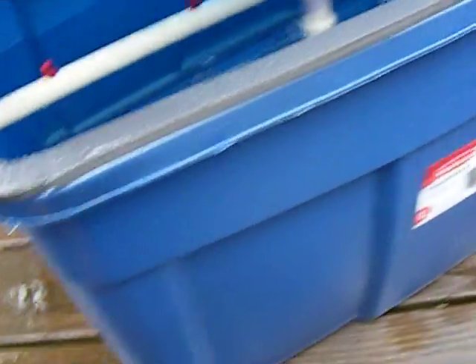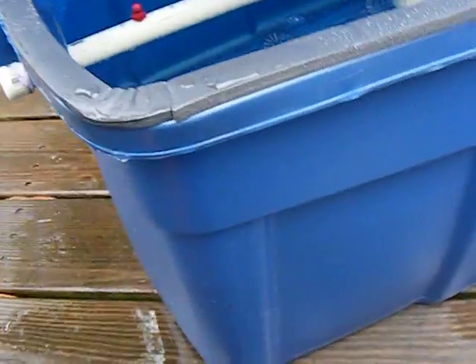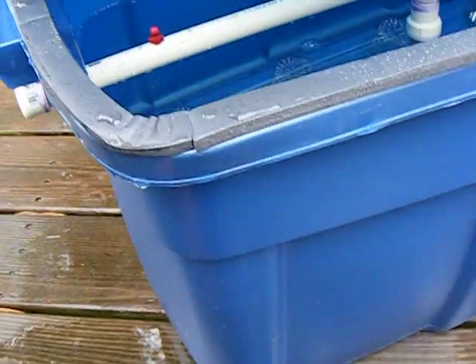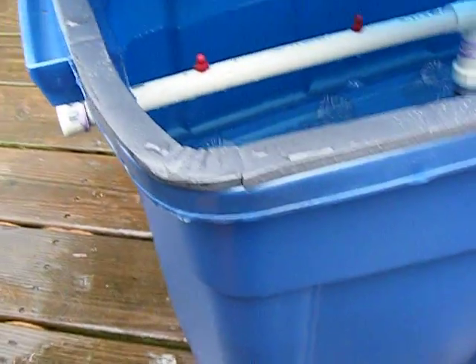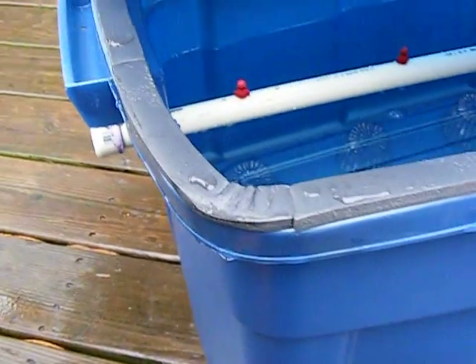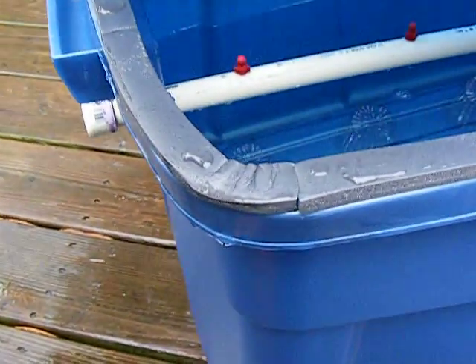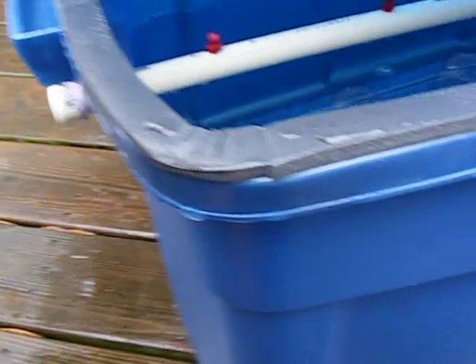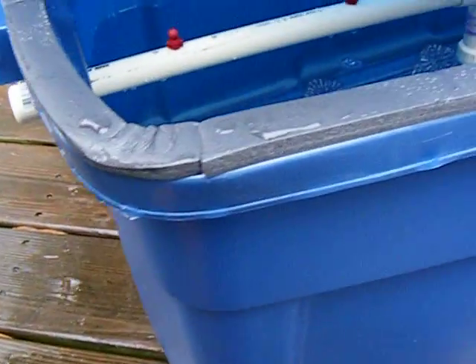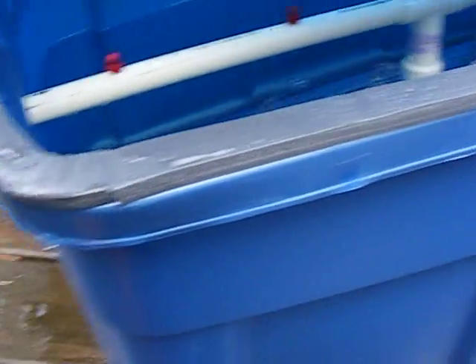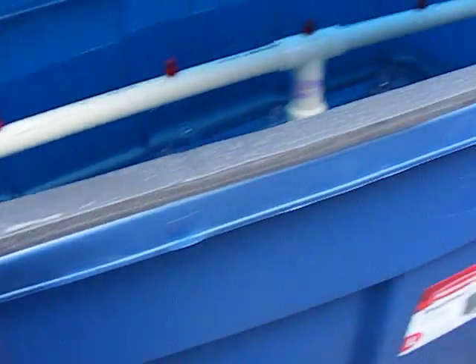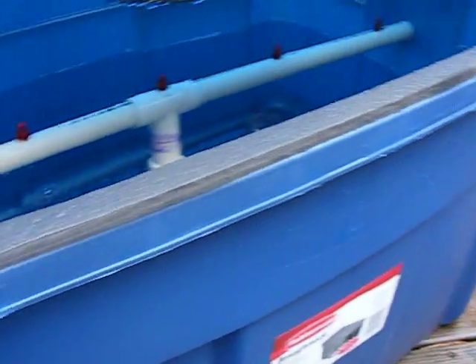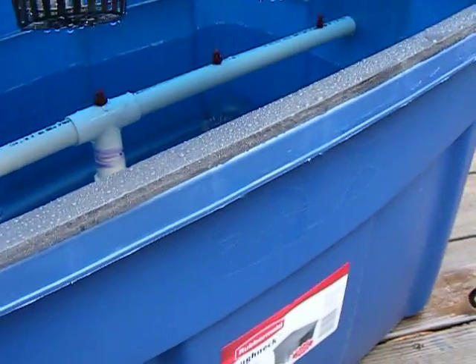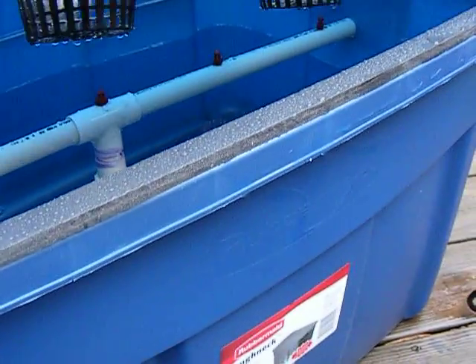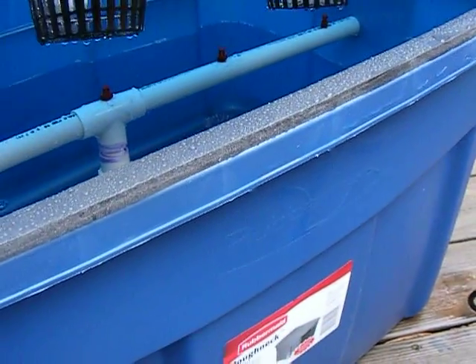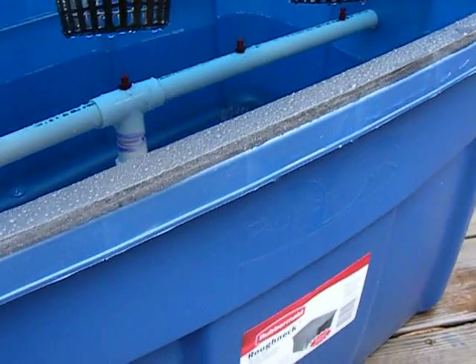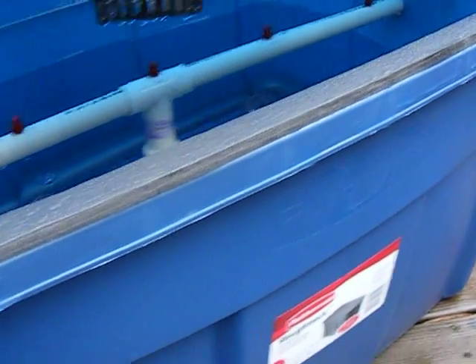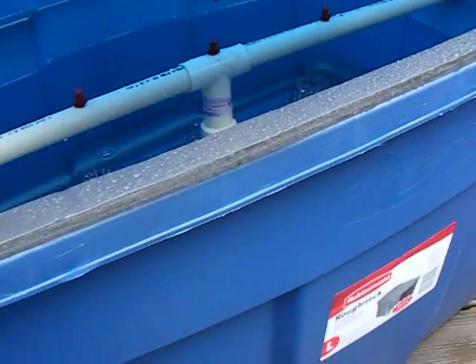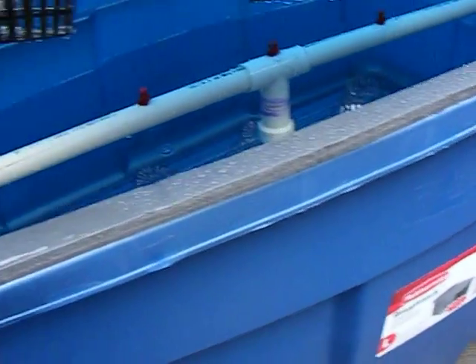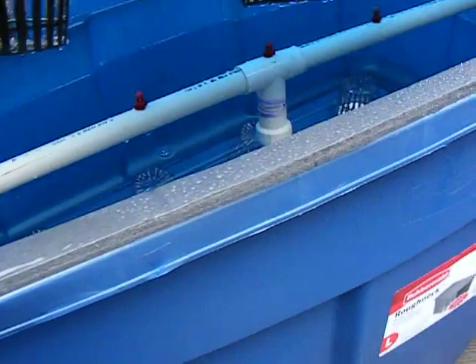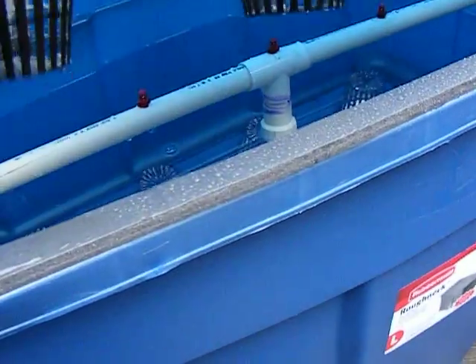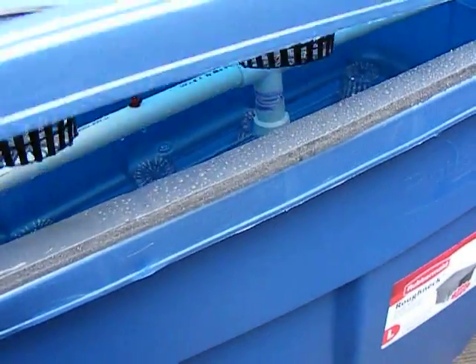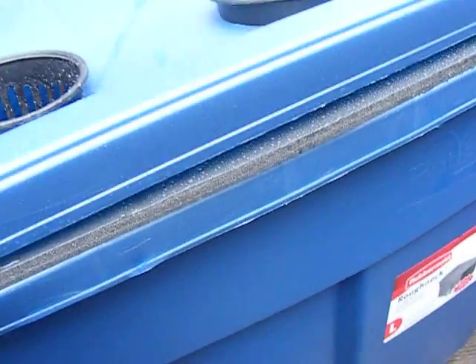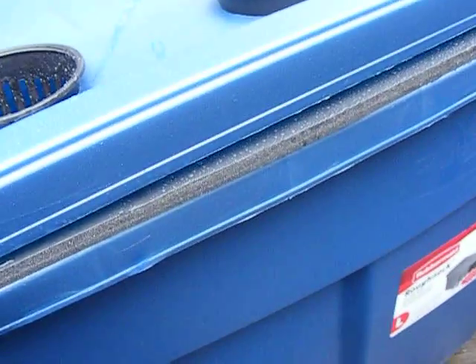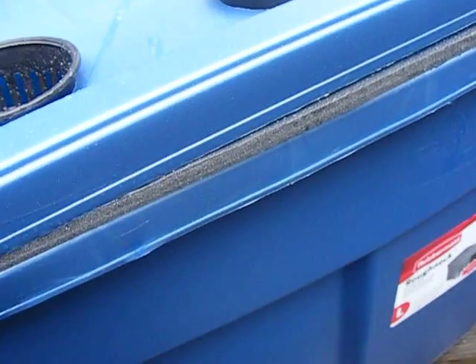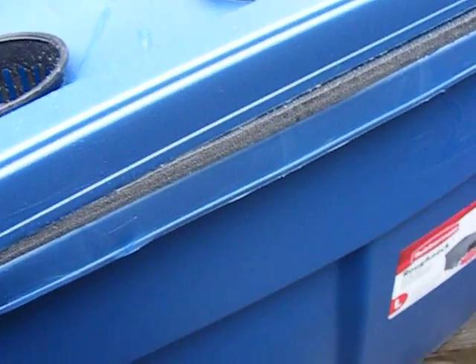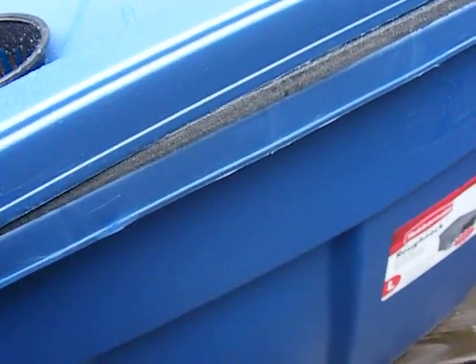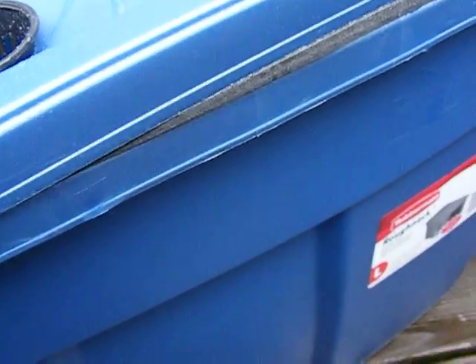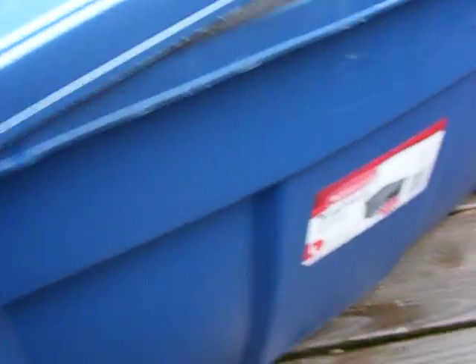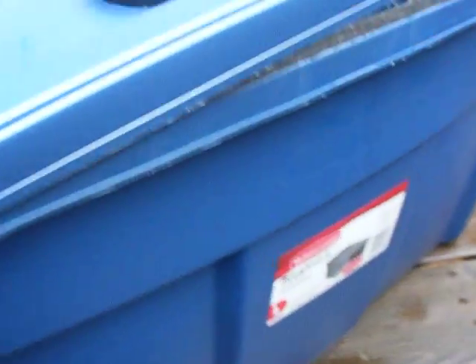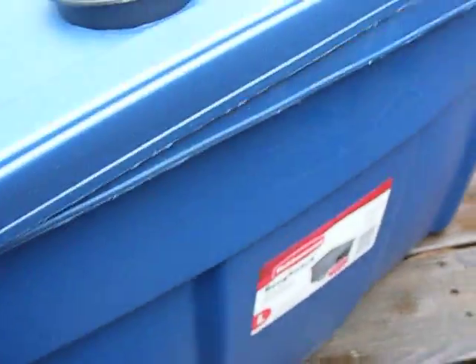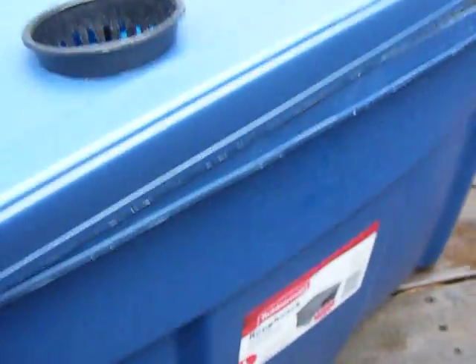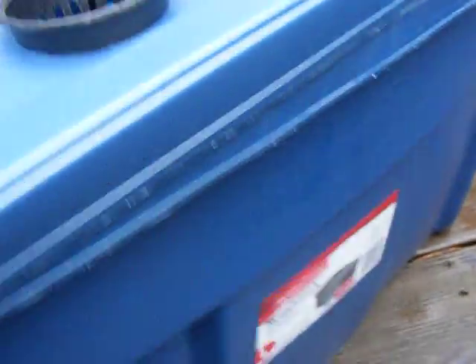You can also see here this foam closed-cell tape that keeps all the spray in once your plants are in there. It won't drip out.